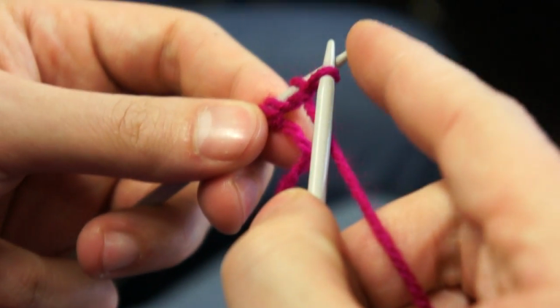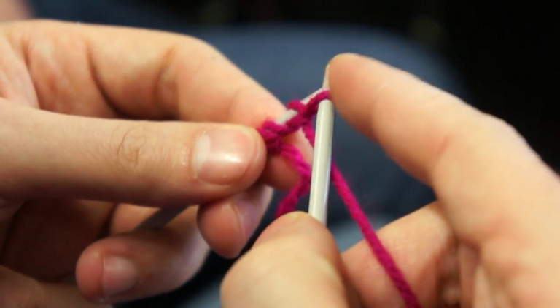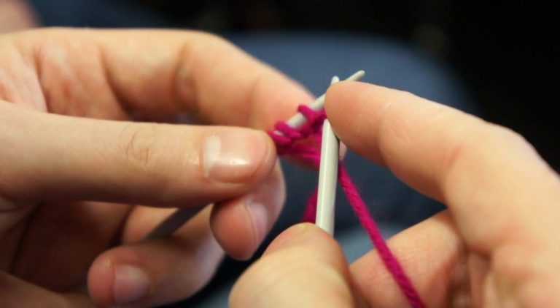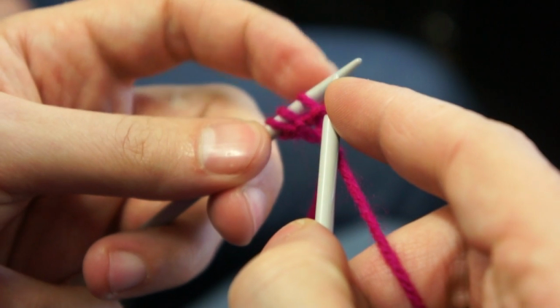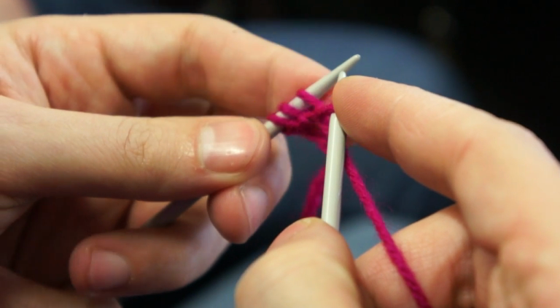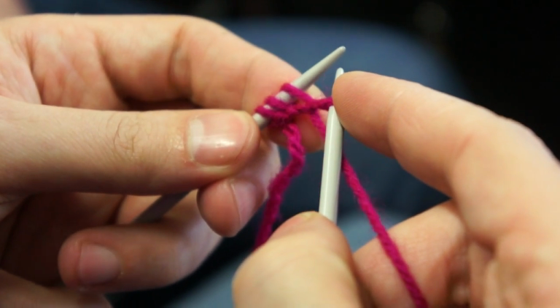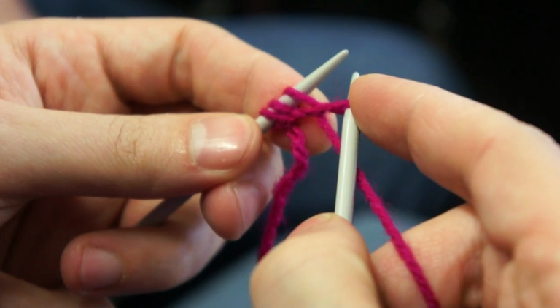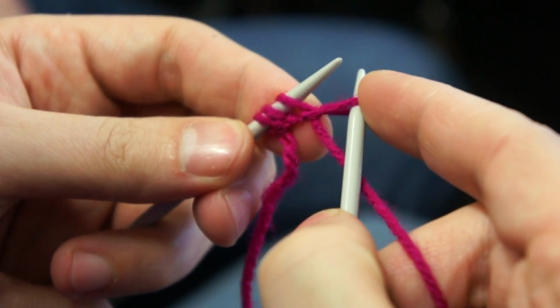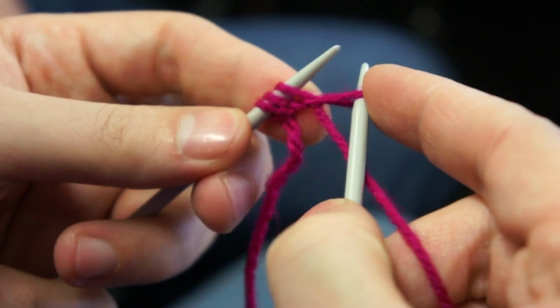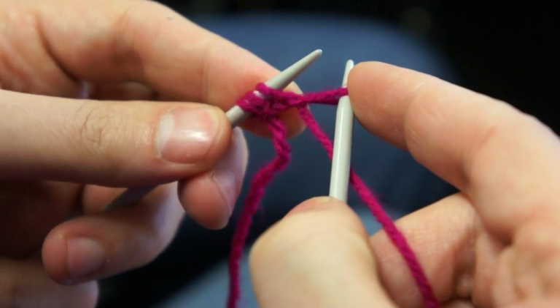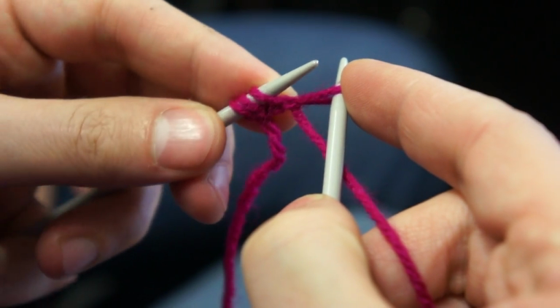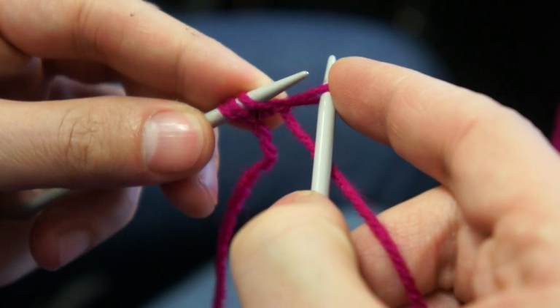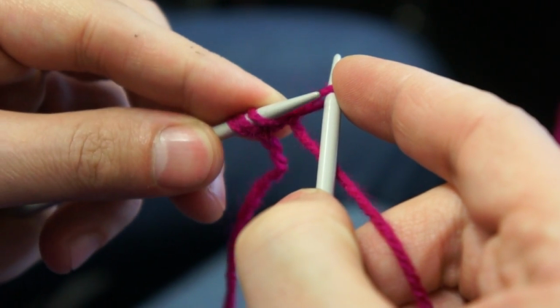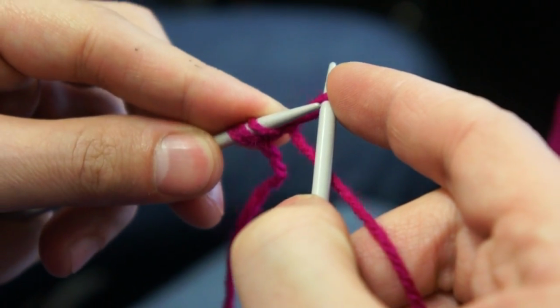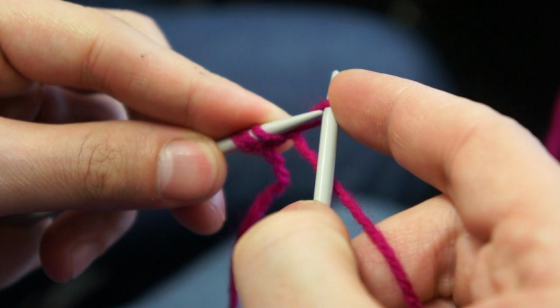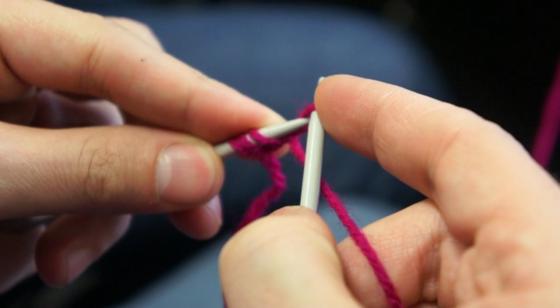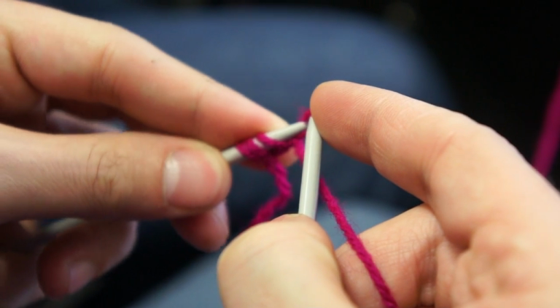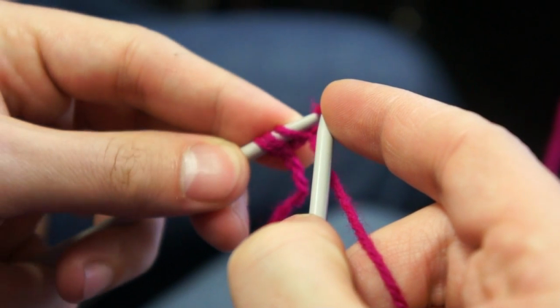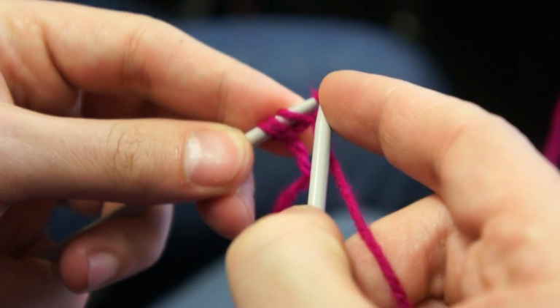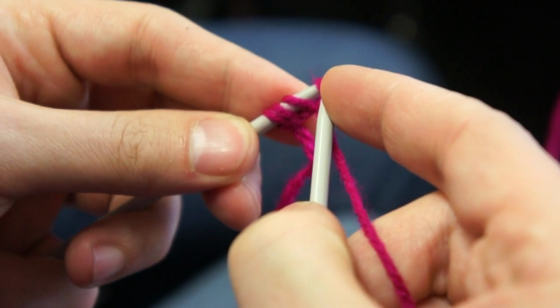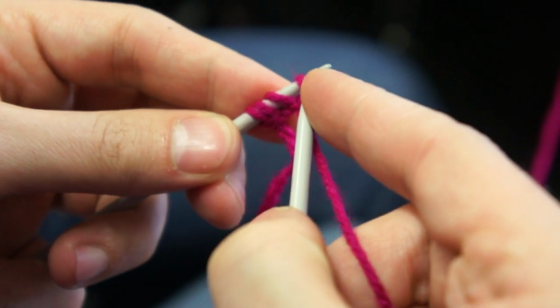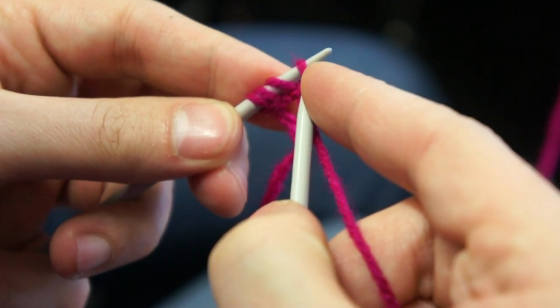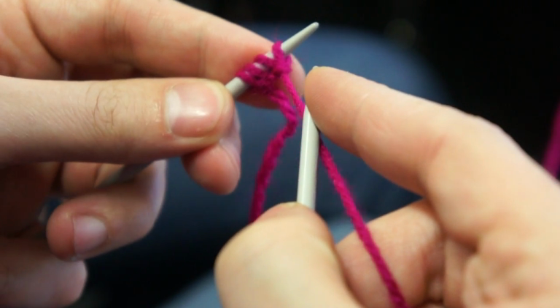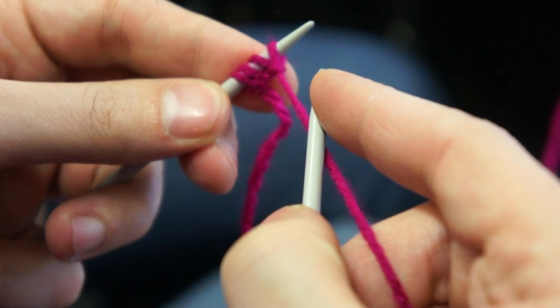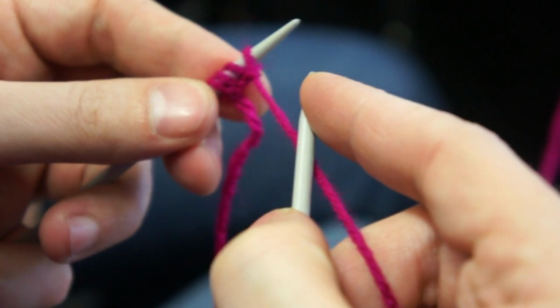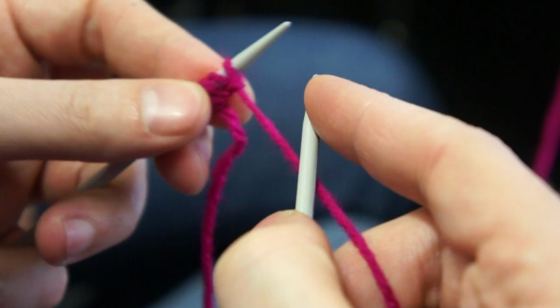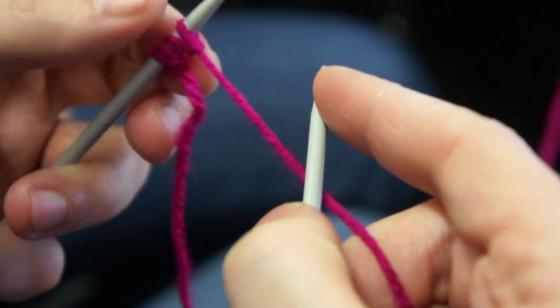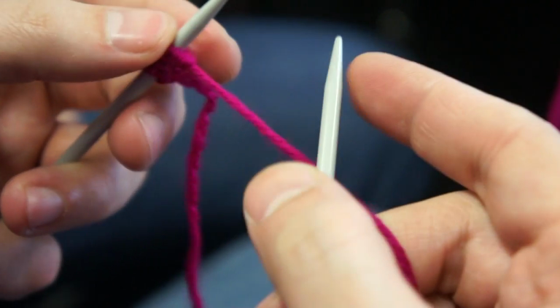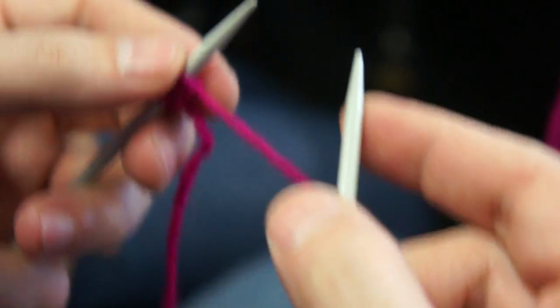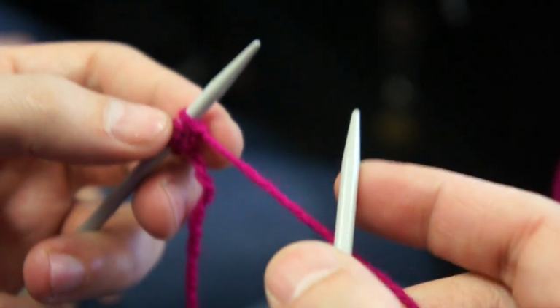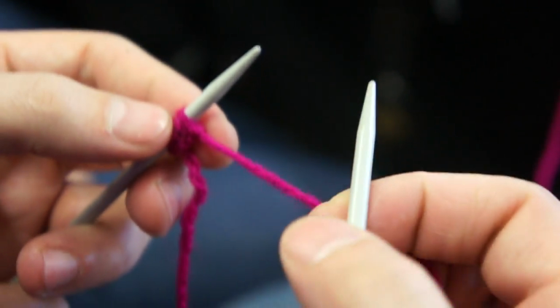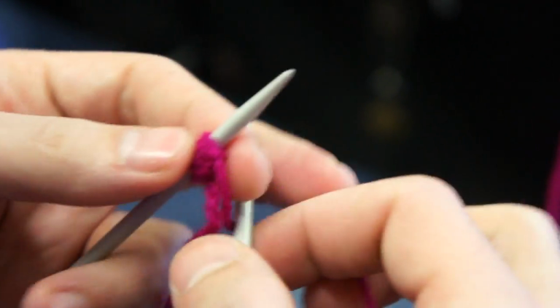Now this stitch goes back here. The best way to do it is to flick your left hand needle so it grabs the stitch and the right hand needle, and you just pass it through. And that's it.